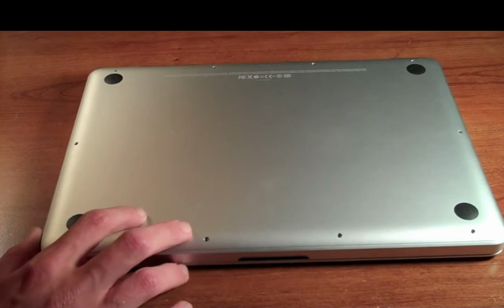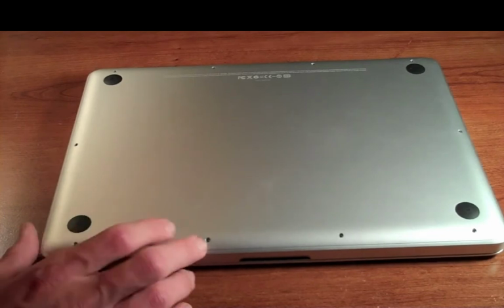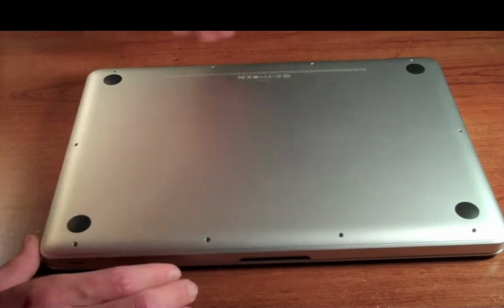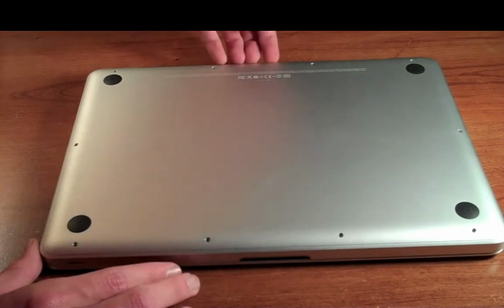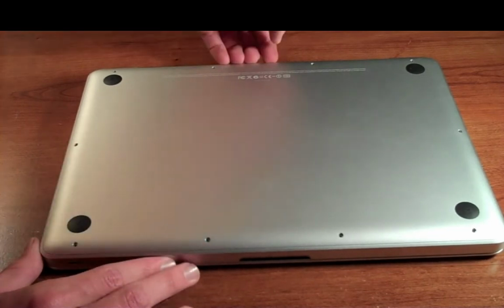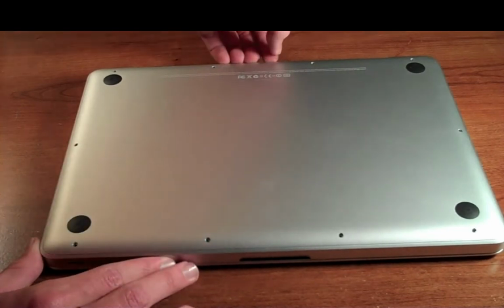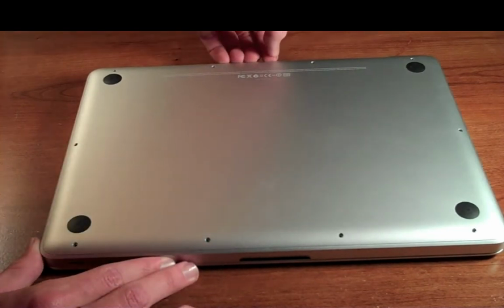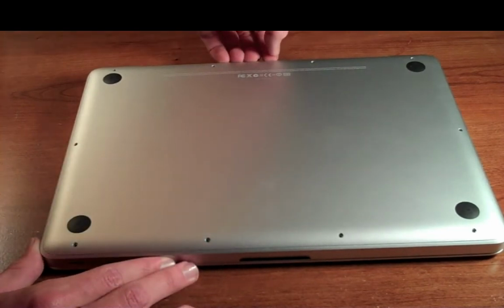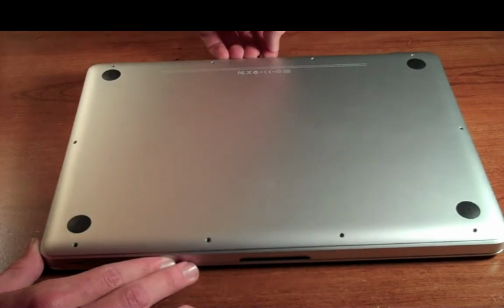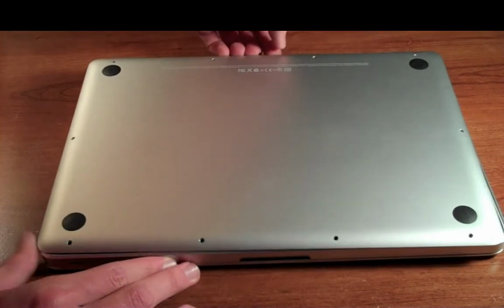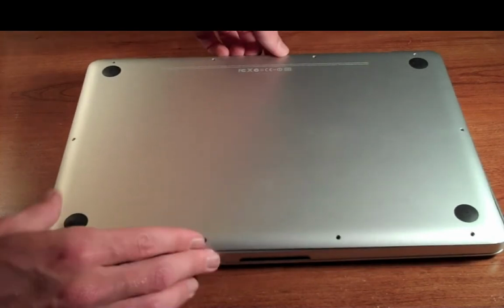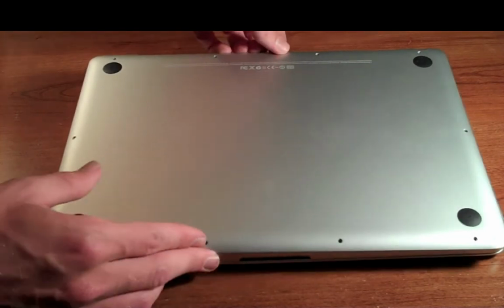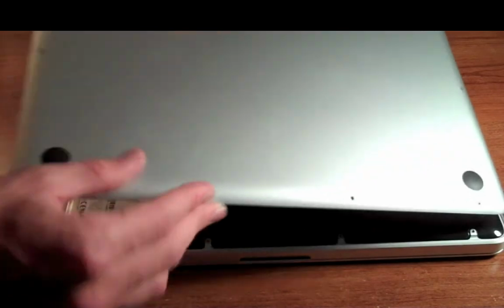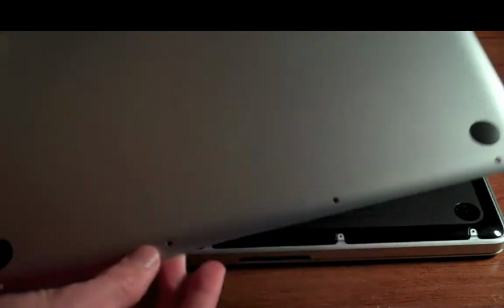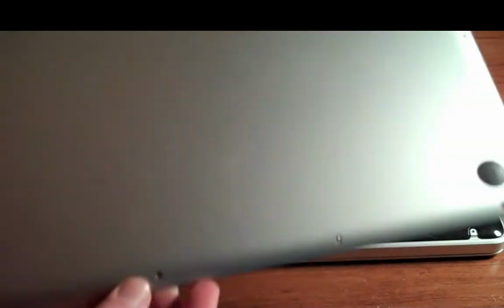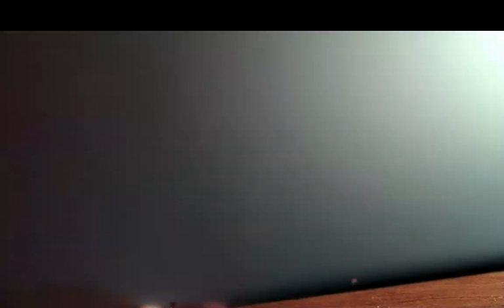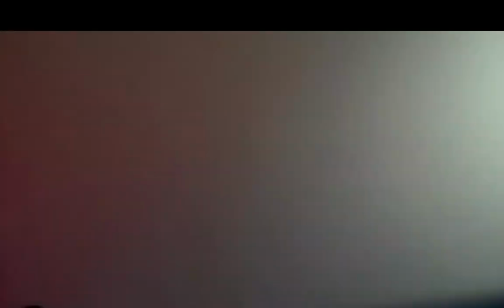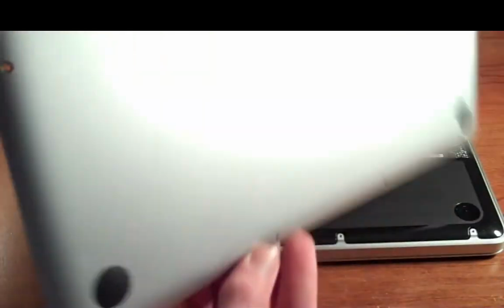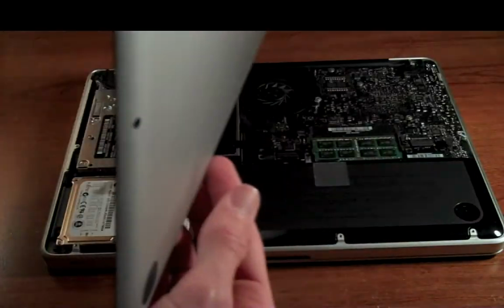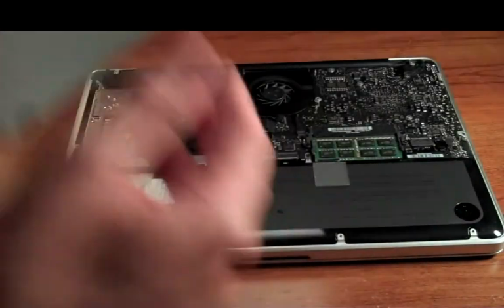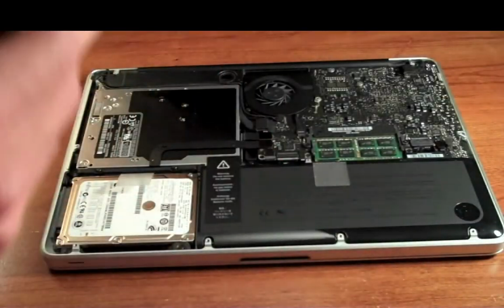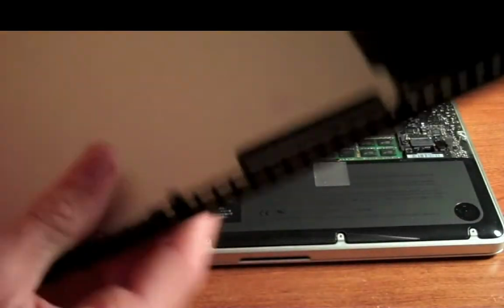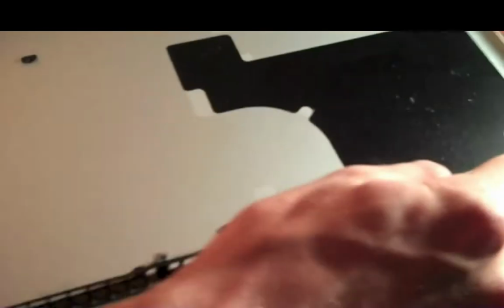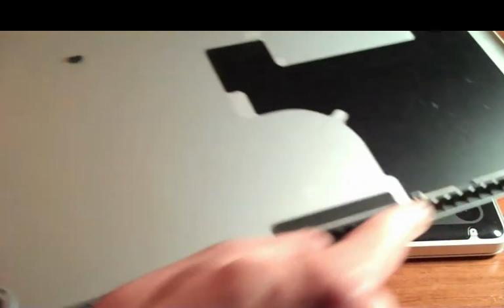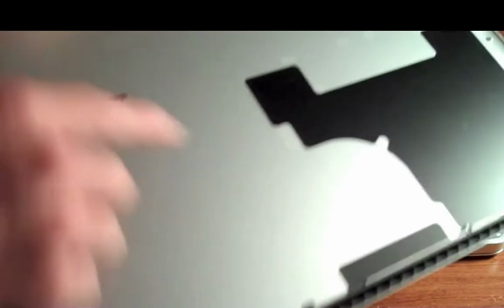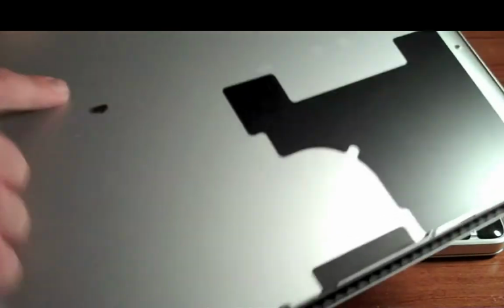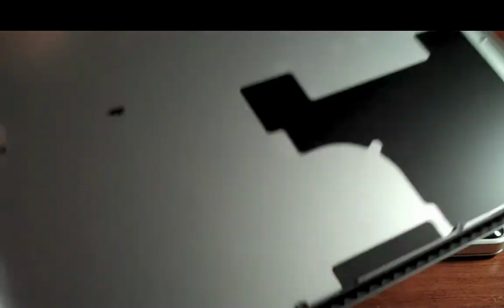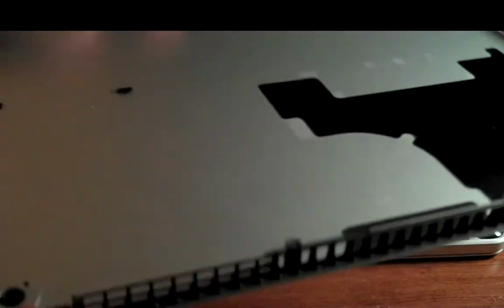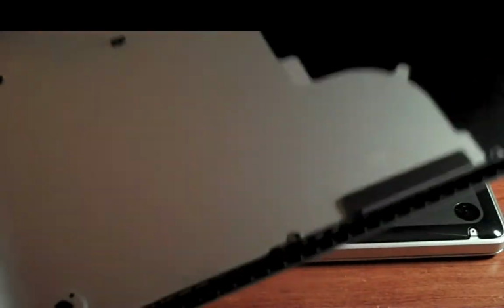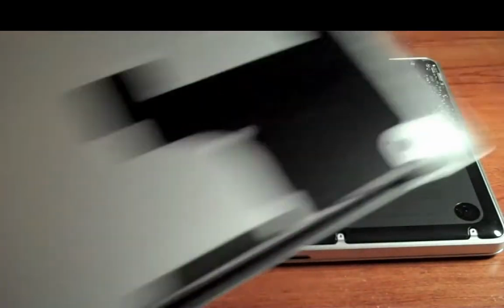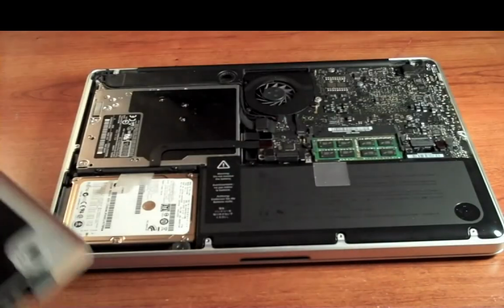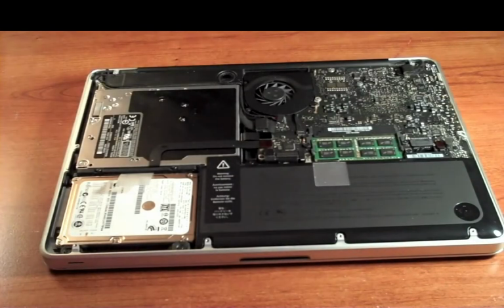Once you get all these screws out, you can just press and lift the back panel up a little bit. This piece is extraordinarily light. While you have this off, you might as well blow some dust out and clean it up a little on the back — mine was a little dirty the first time I took it off.